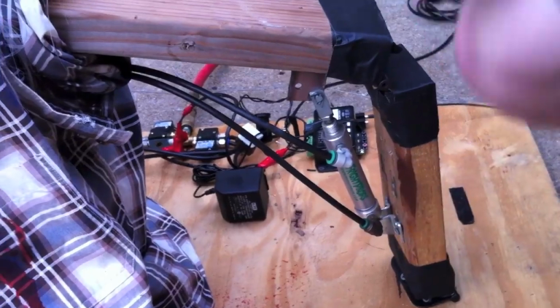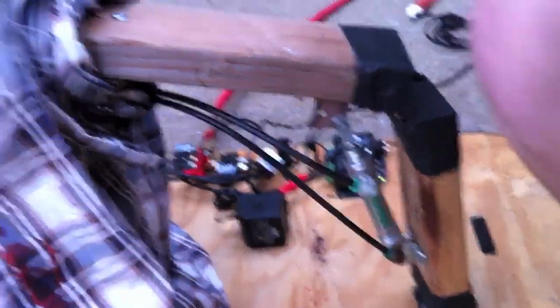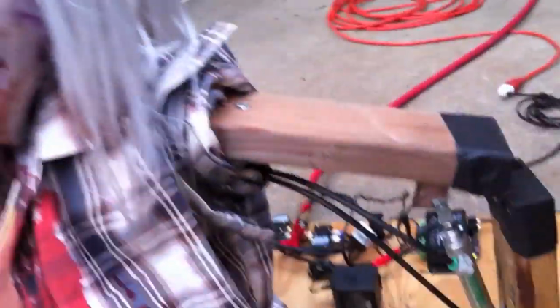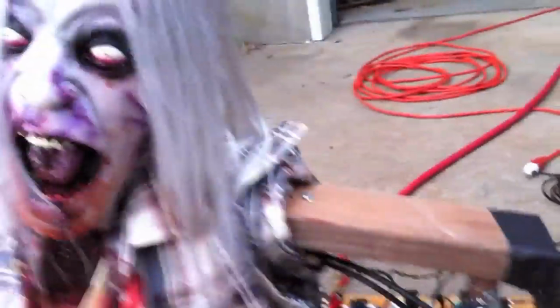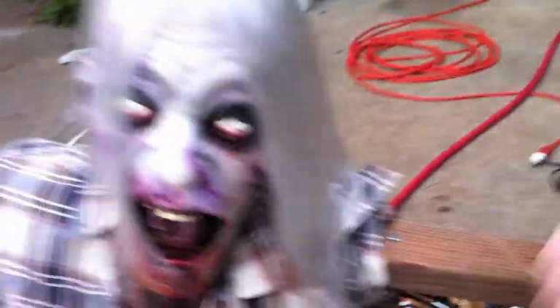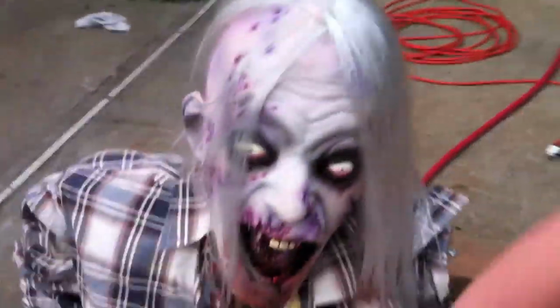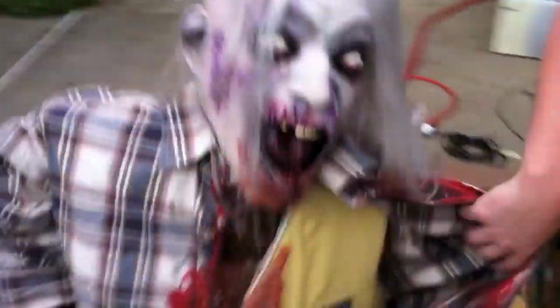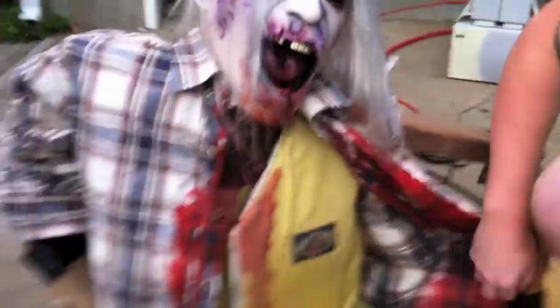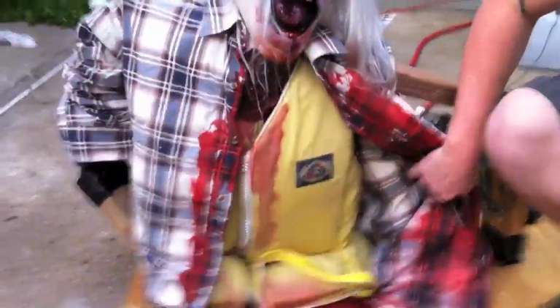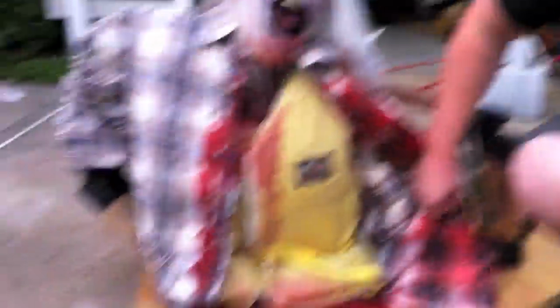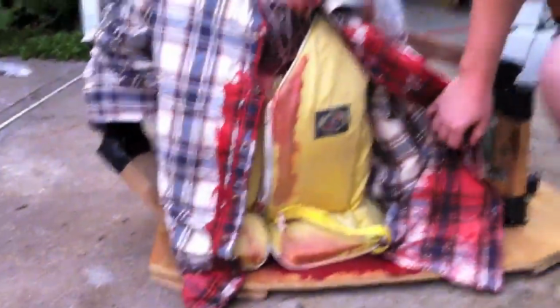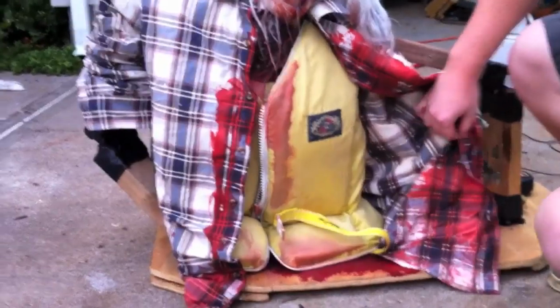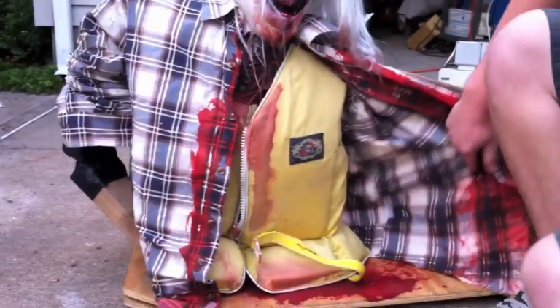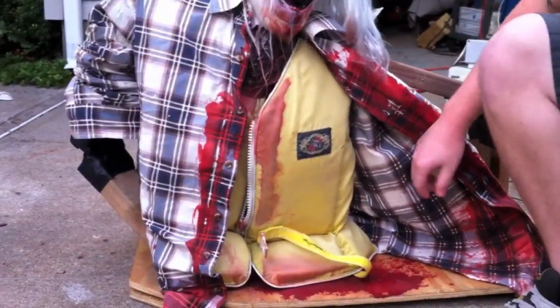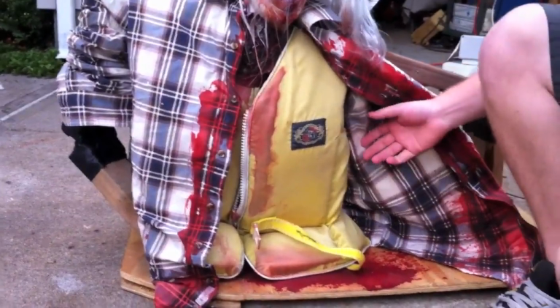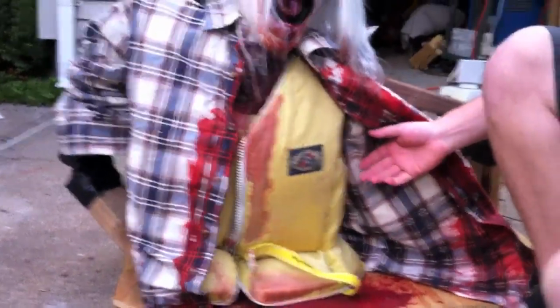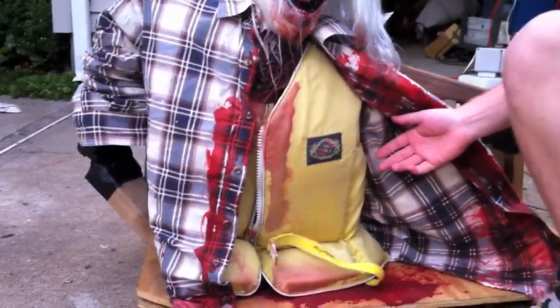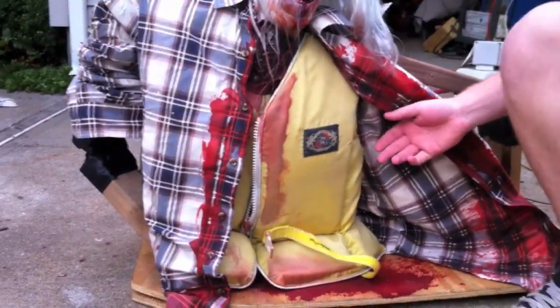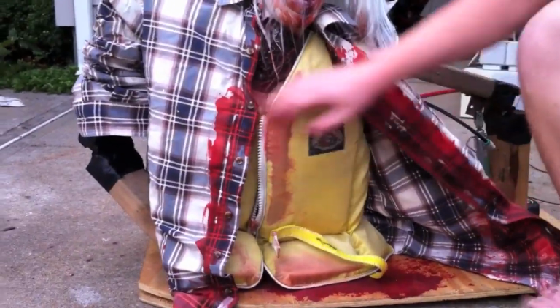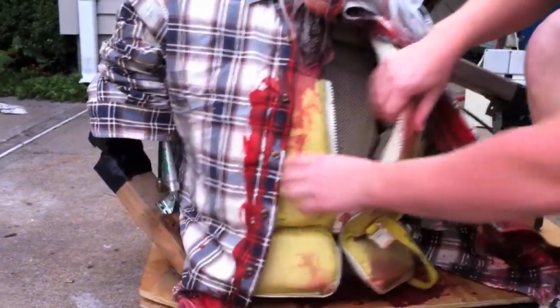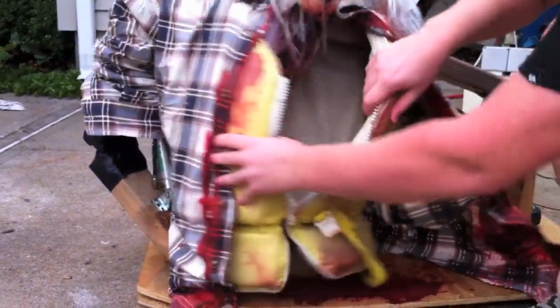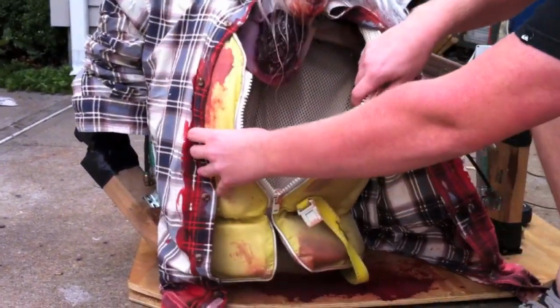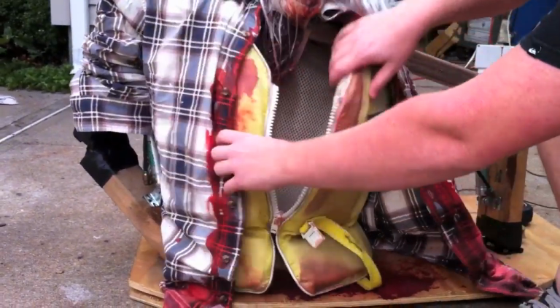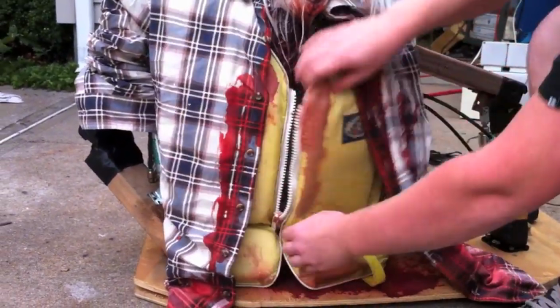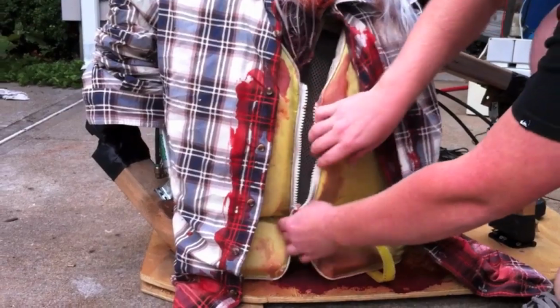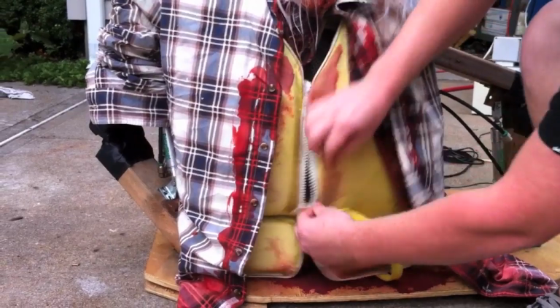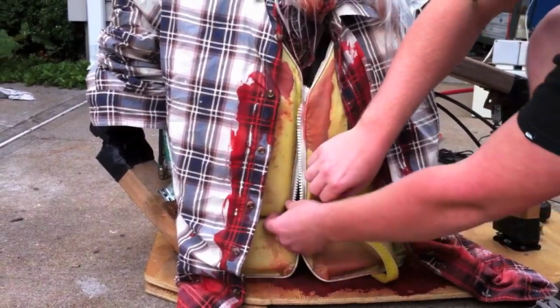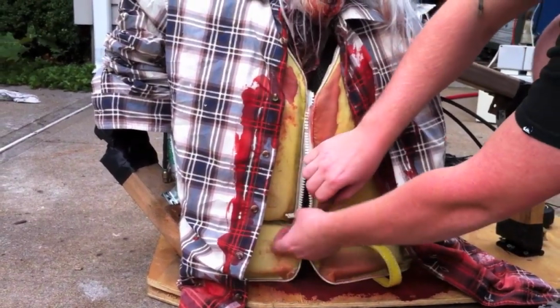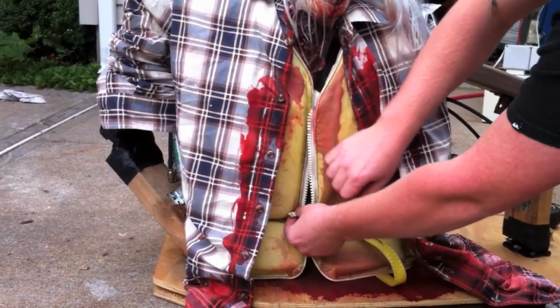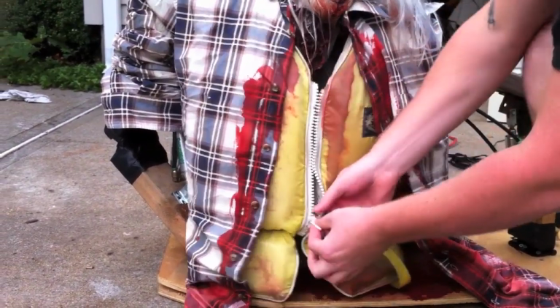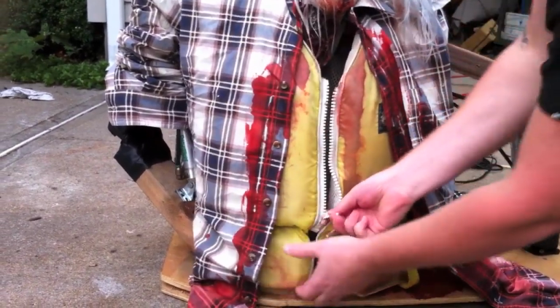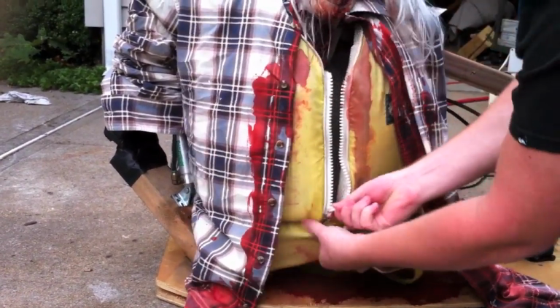To give him some girth in his midsection, I have a friend that works down near Marina and they had a whole bunch of life vests they were throwing out. This looks awesome underneath him. Obviously it's all zipped up because there's nothing in the middle.